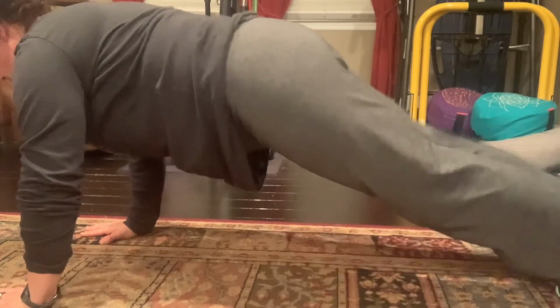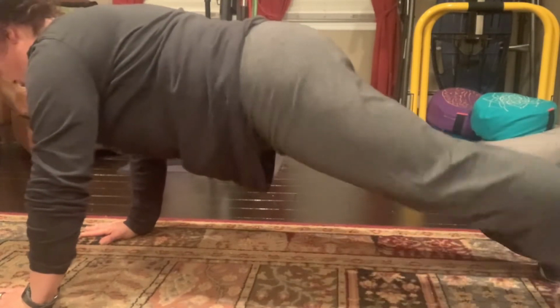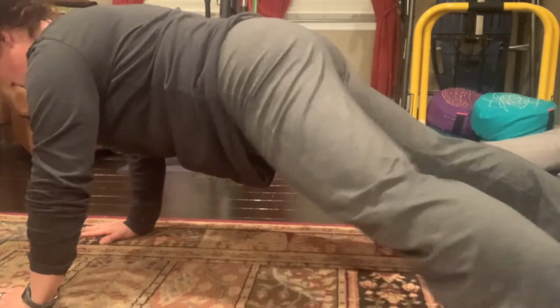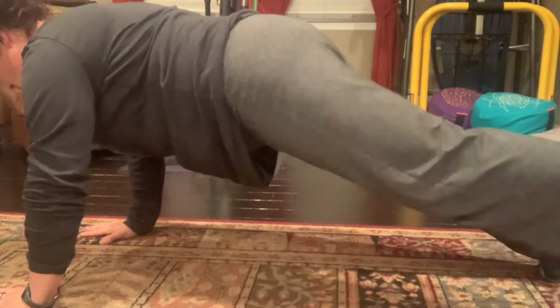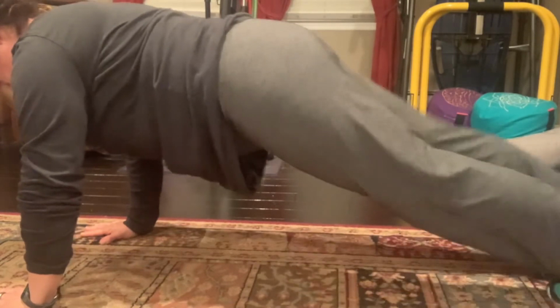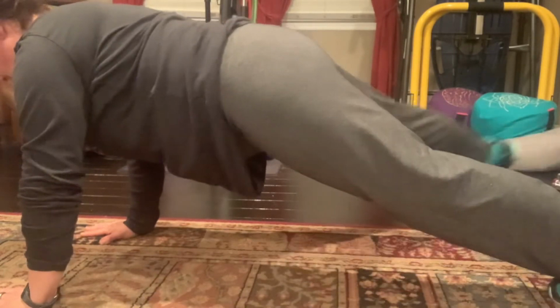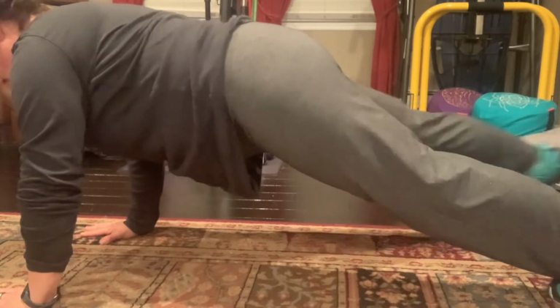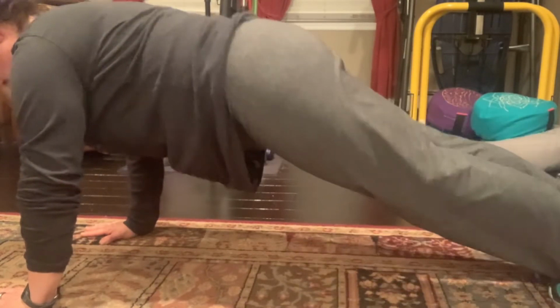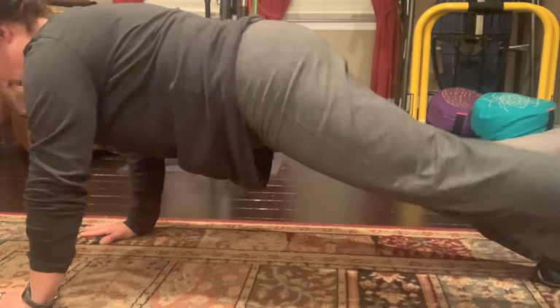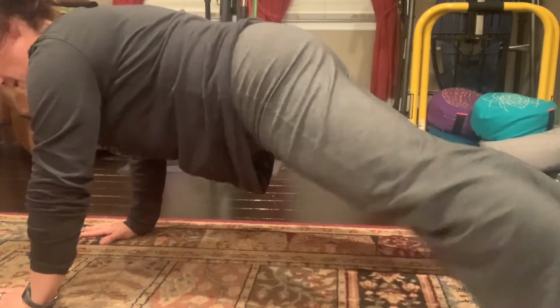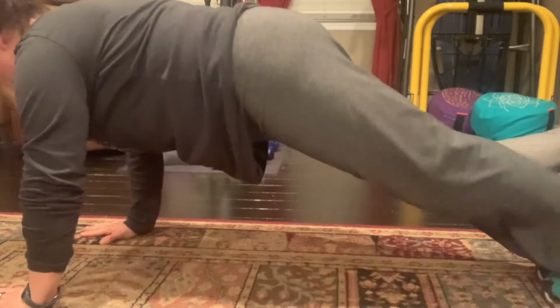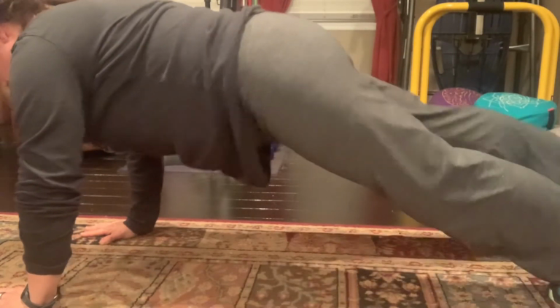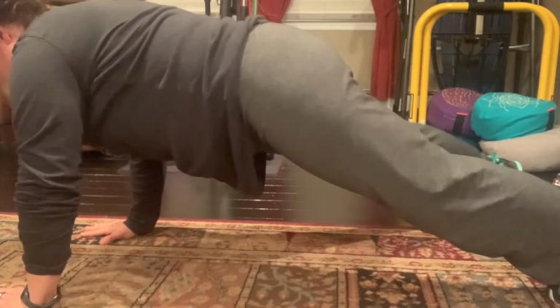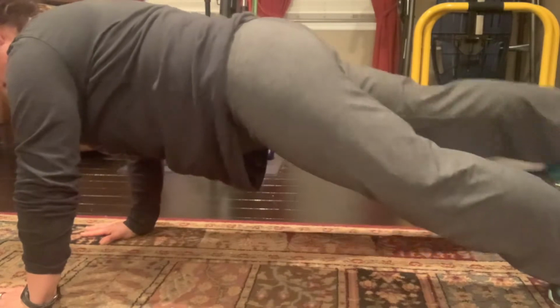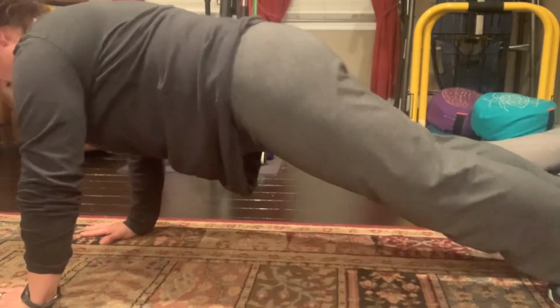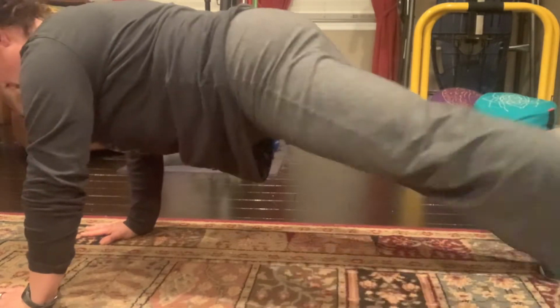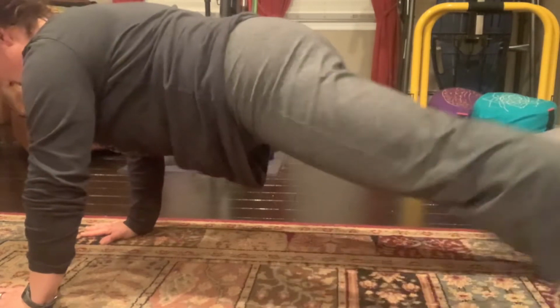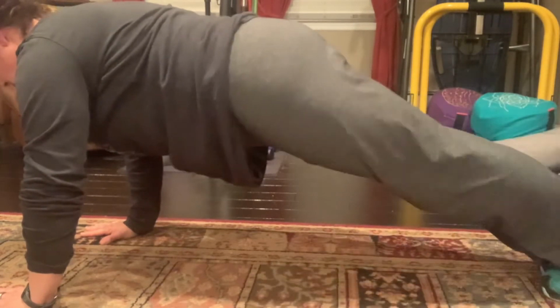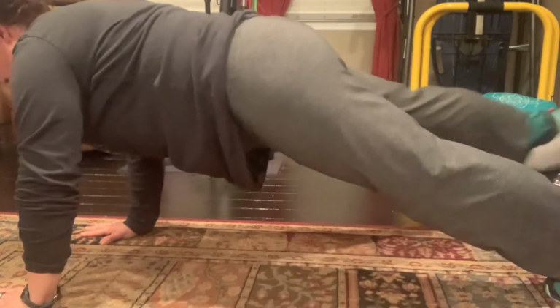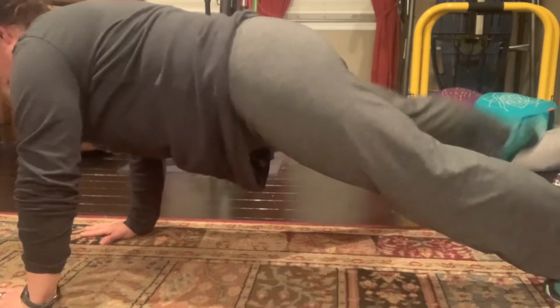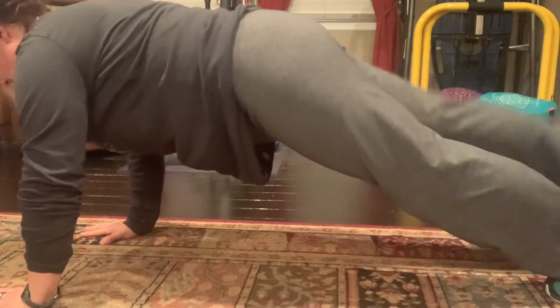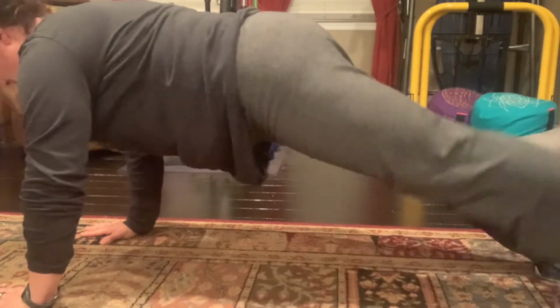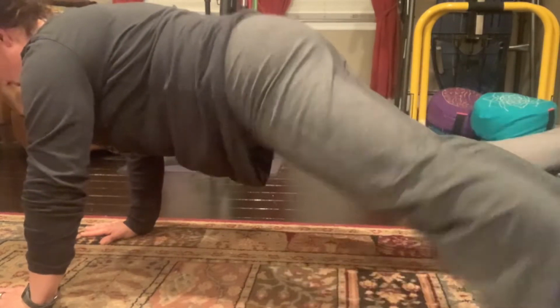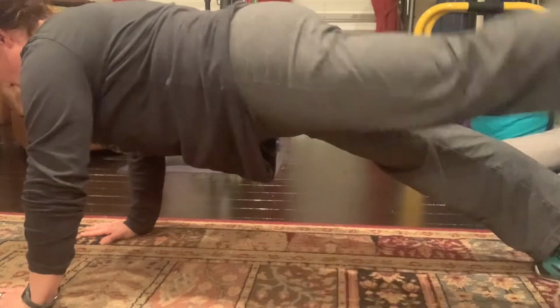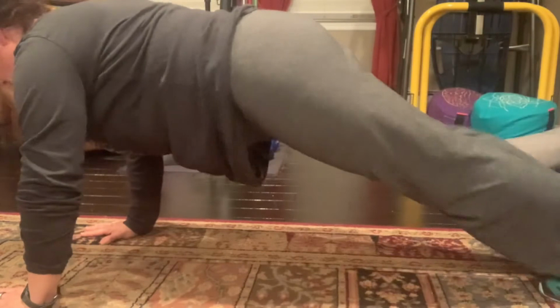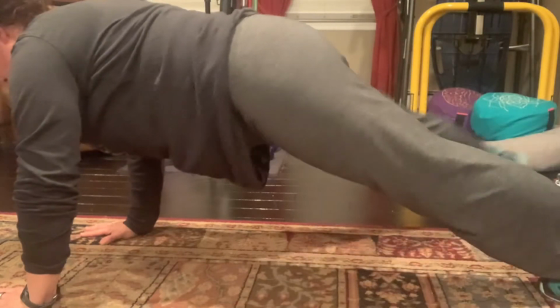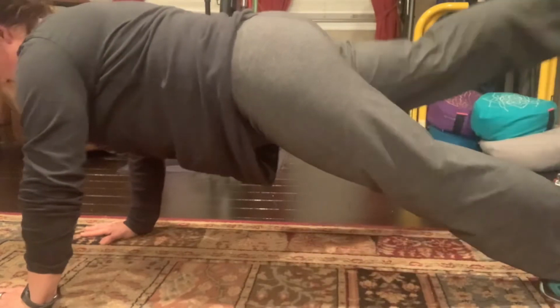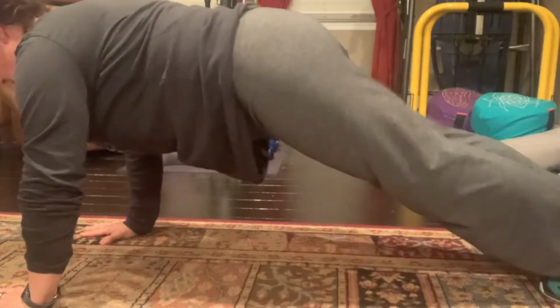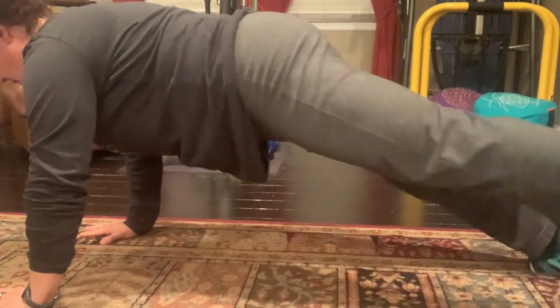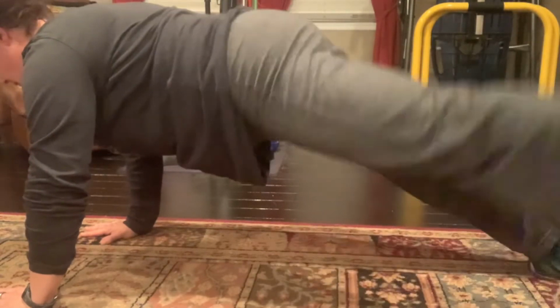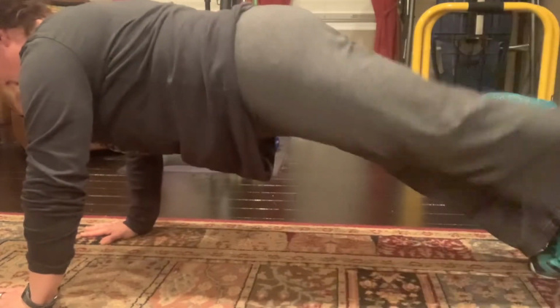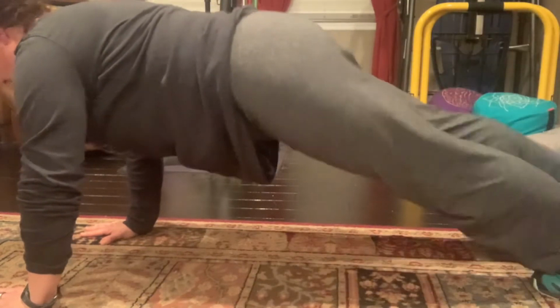When we used to do these in the Pilates studio on the elevated mat, it made it a little bit challenging going lower than the mat and then lifting back up. So if you want that little lift, you can add a little lift to come up.